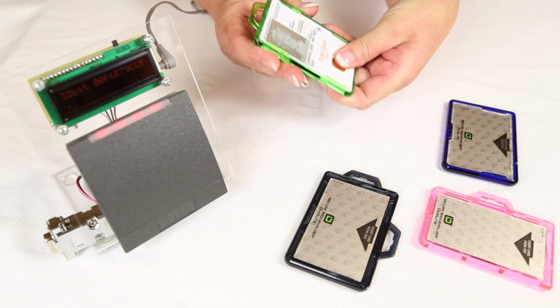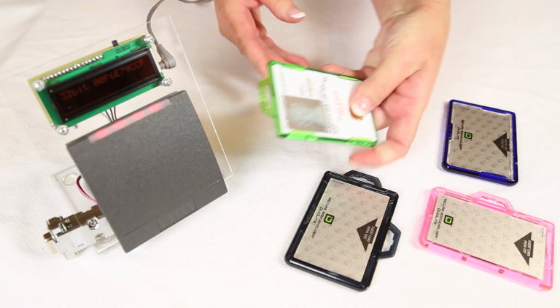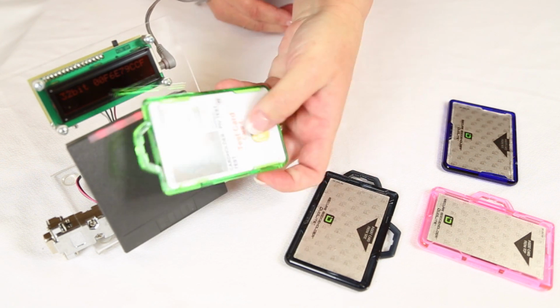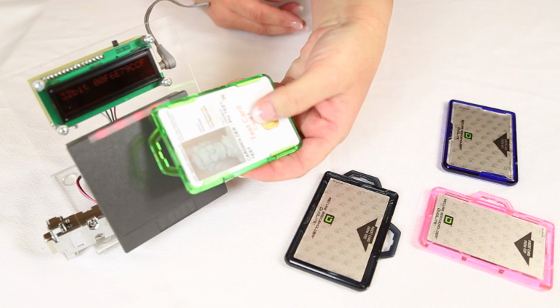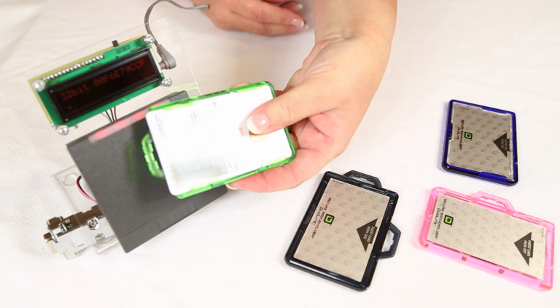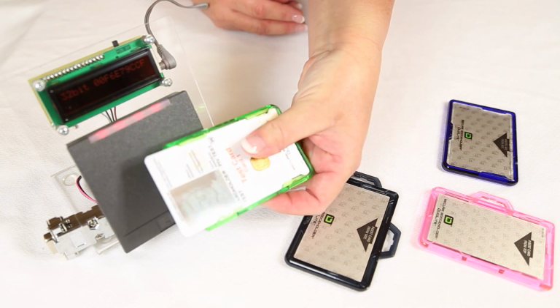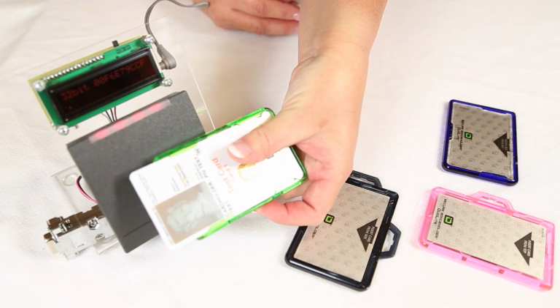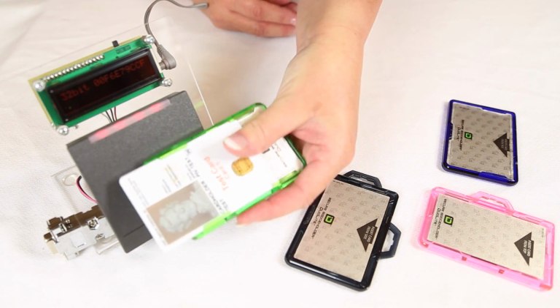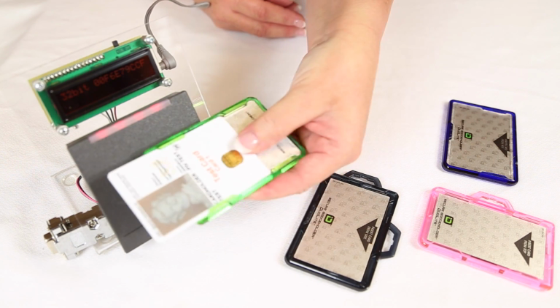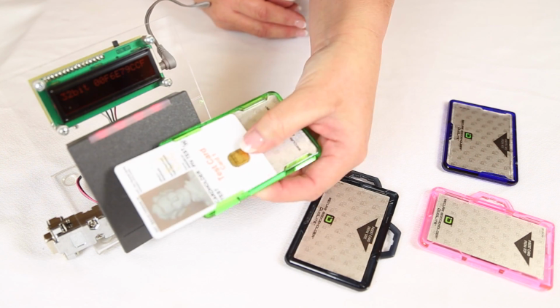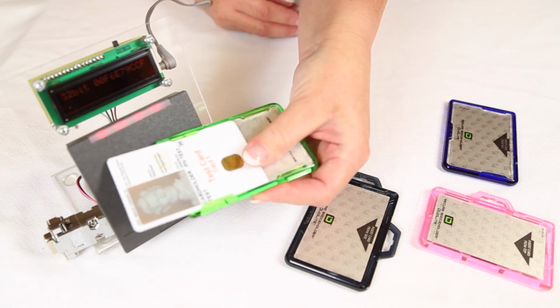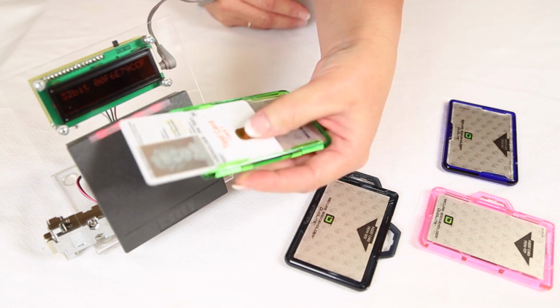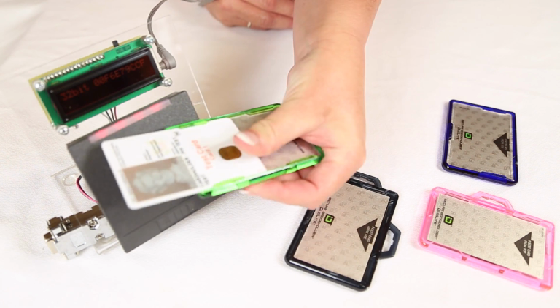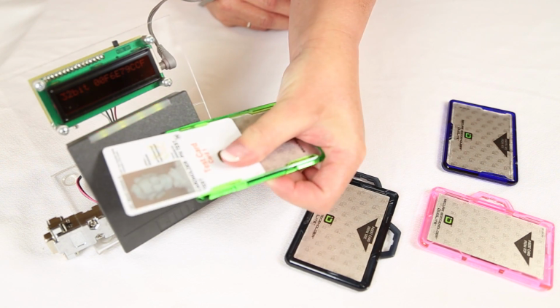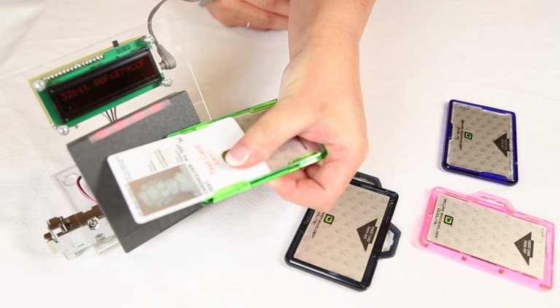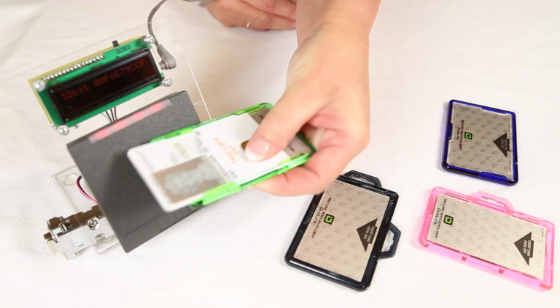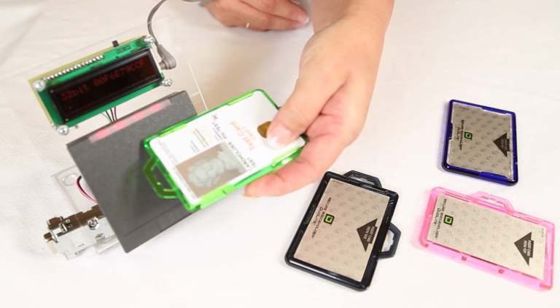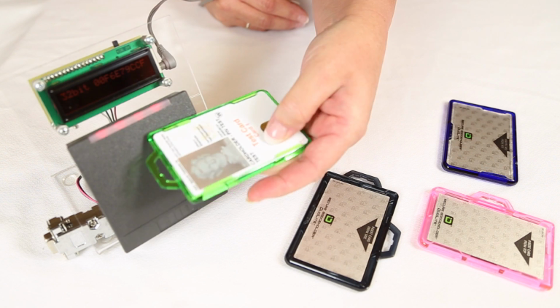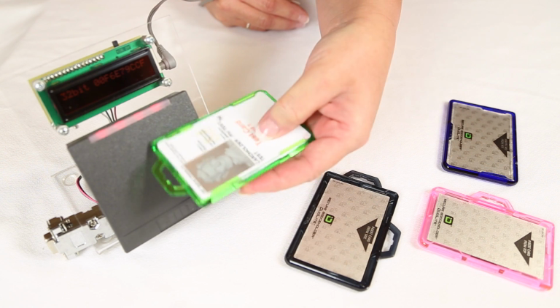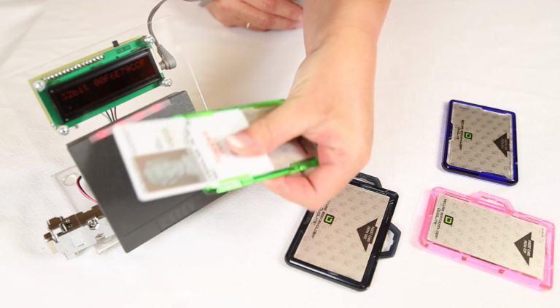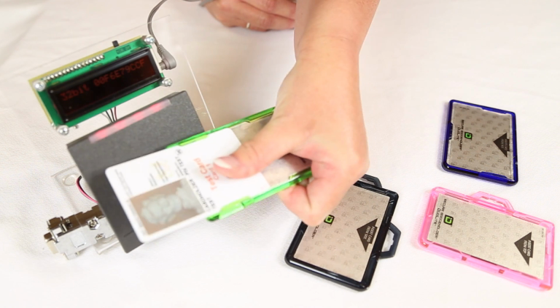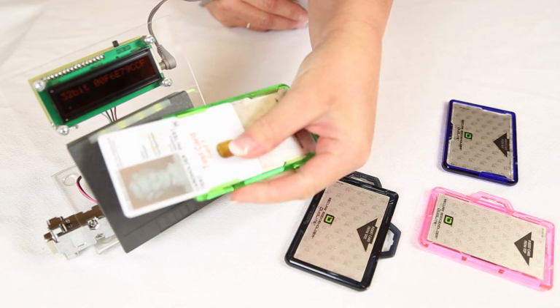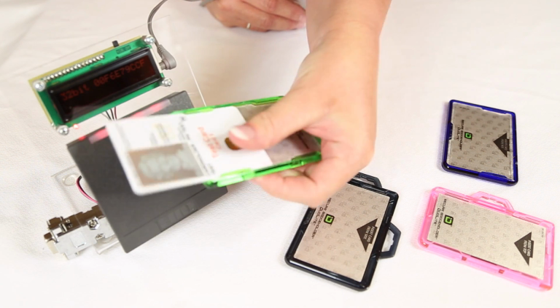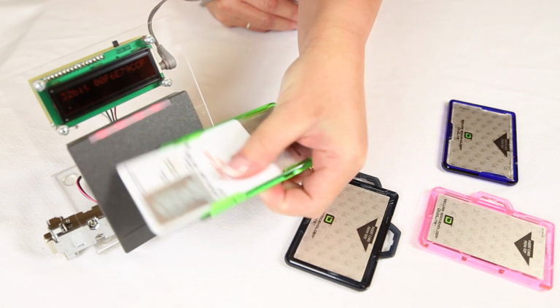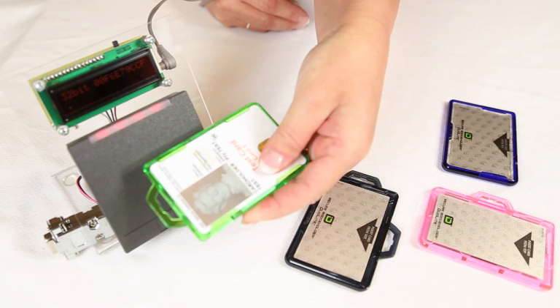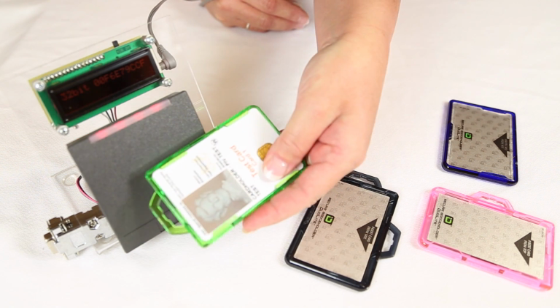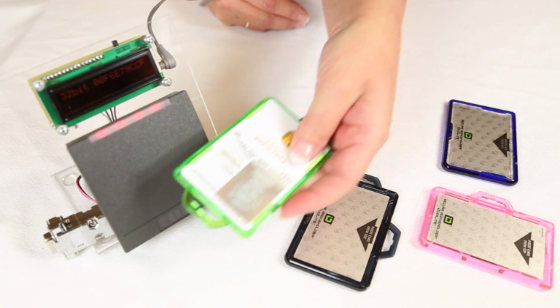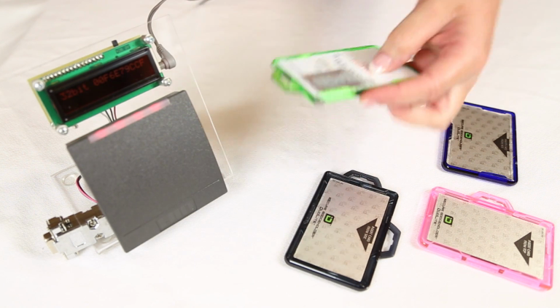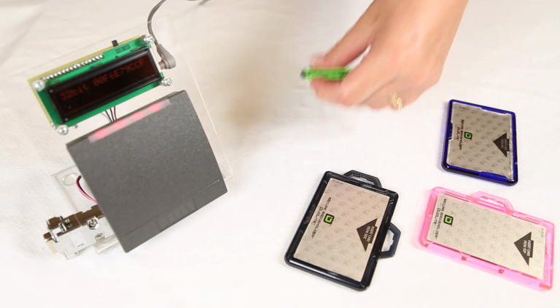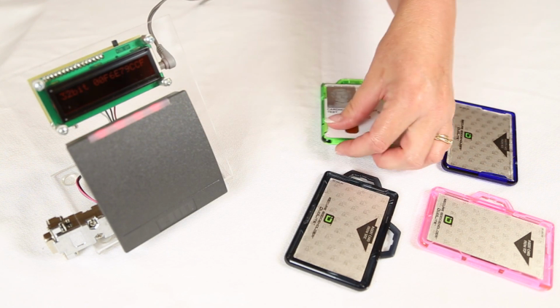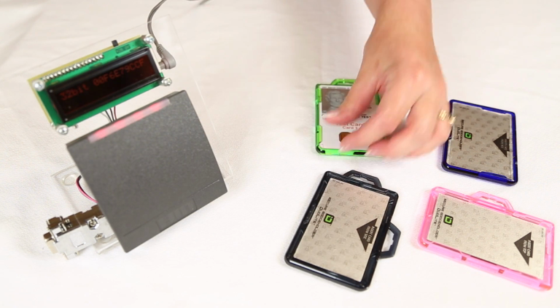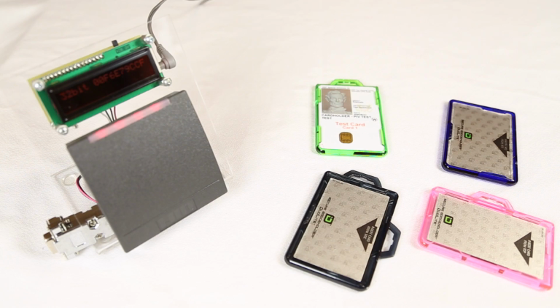Only the card that you're partially removing will be read, while the other card remains completely shielded. There's no need to take your card completely out of the badge holder — you only need to slide it out approximately halfway.